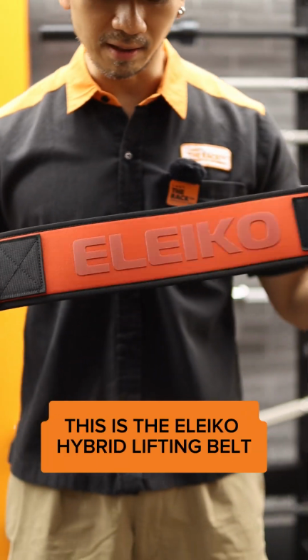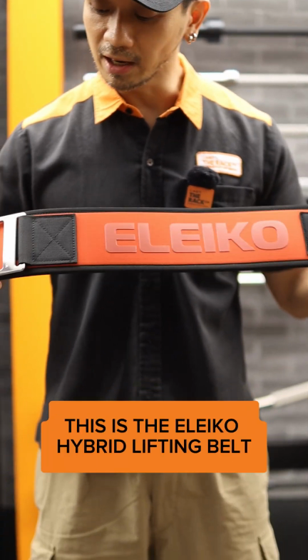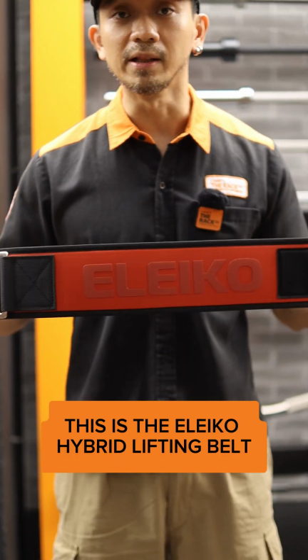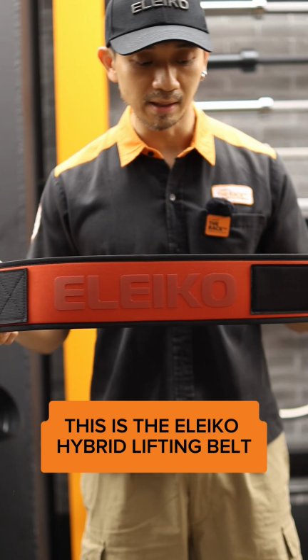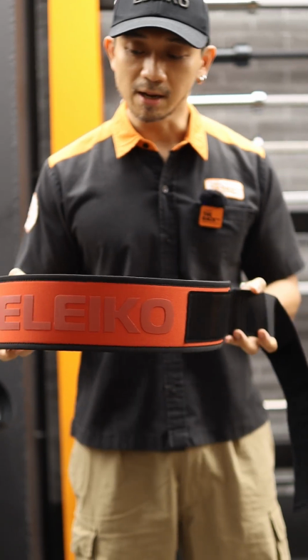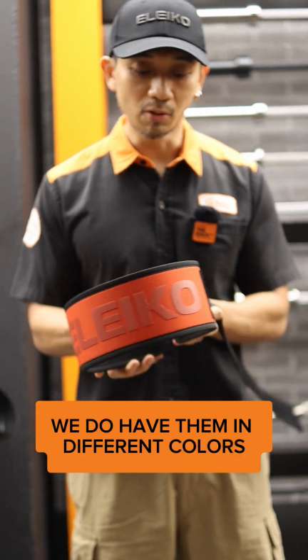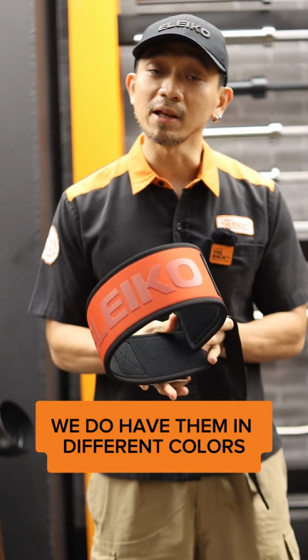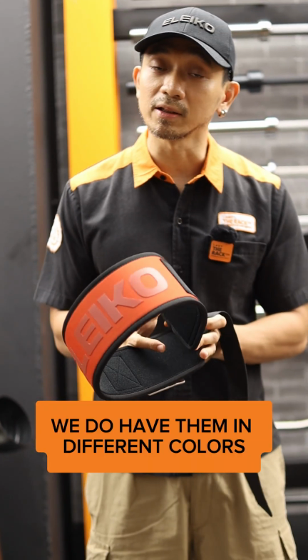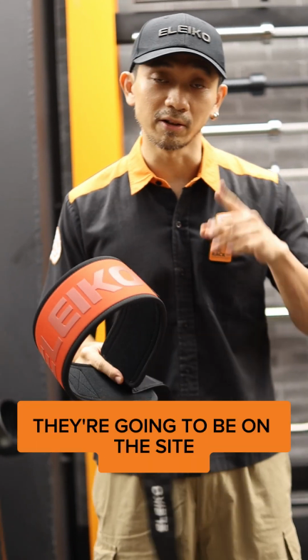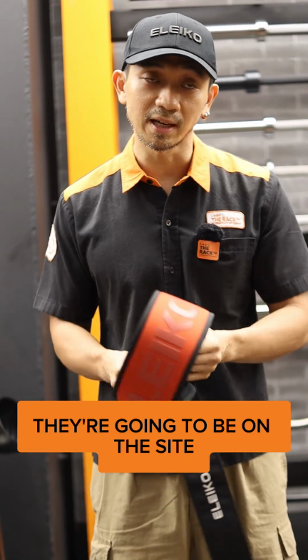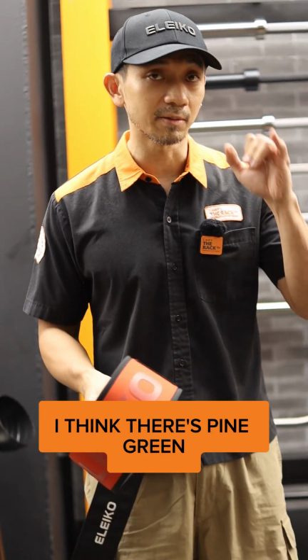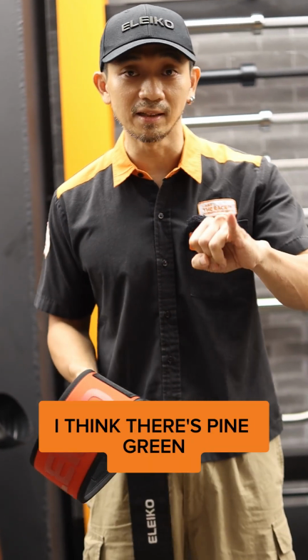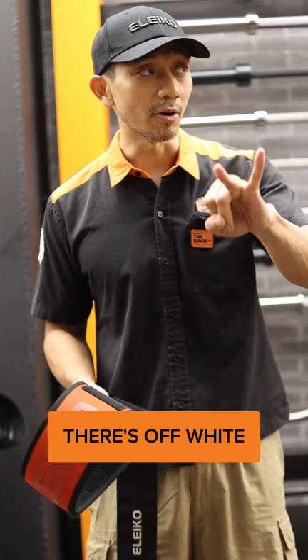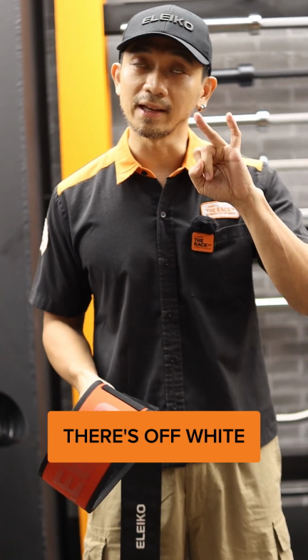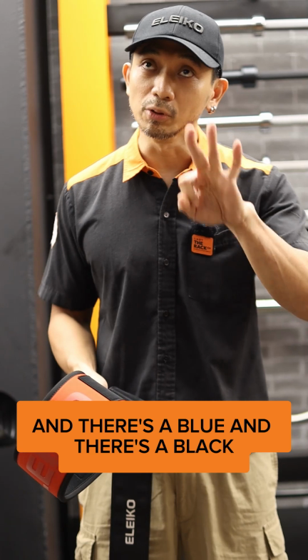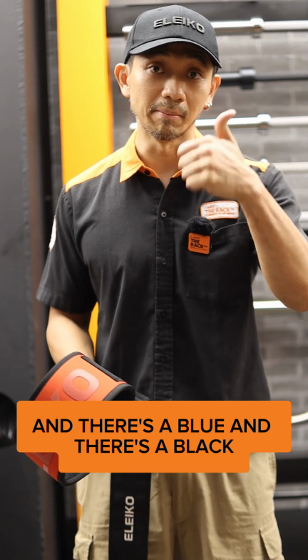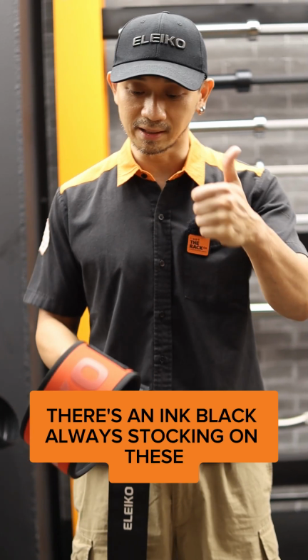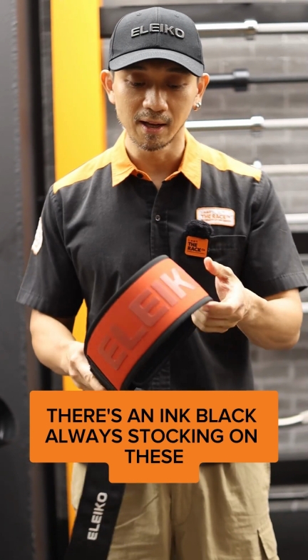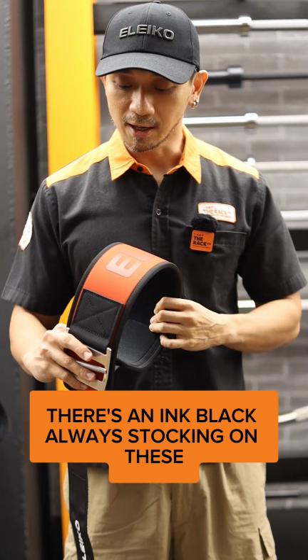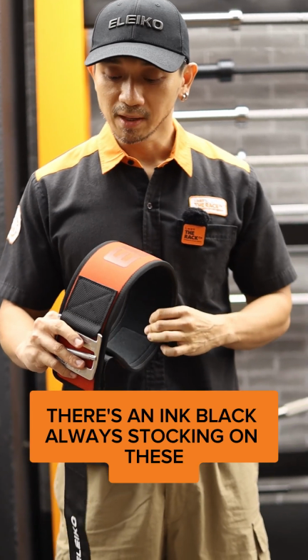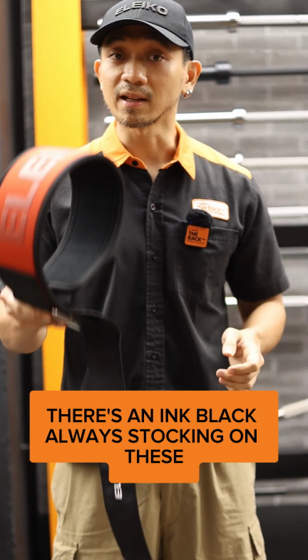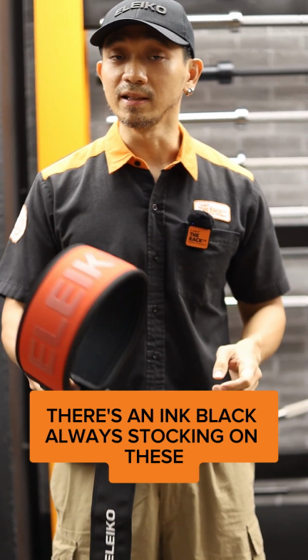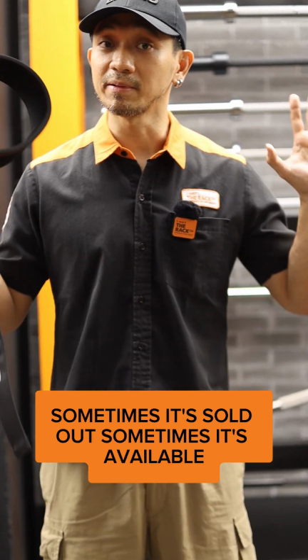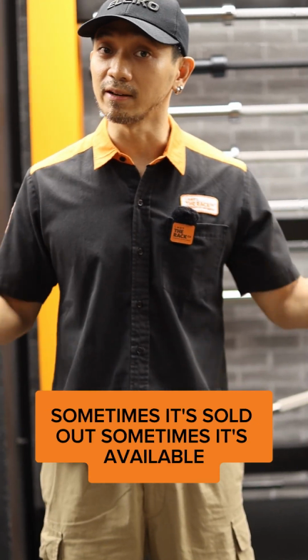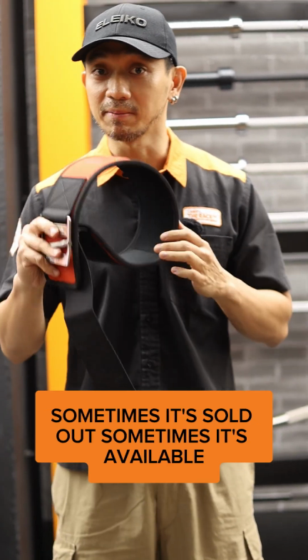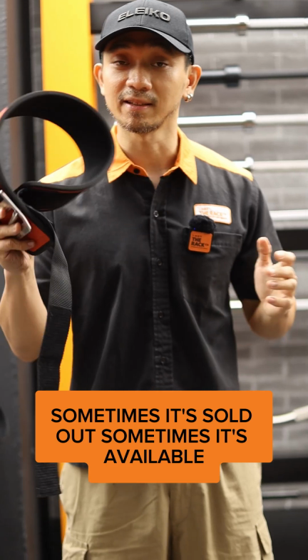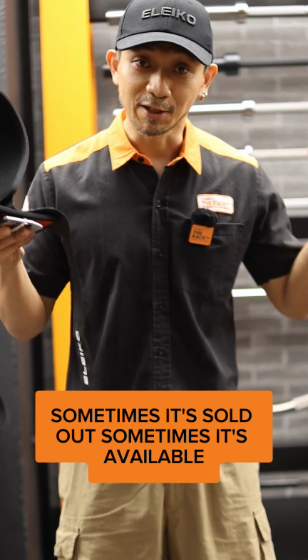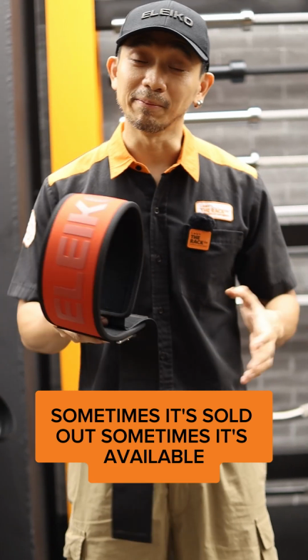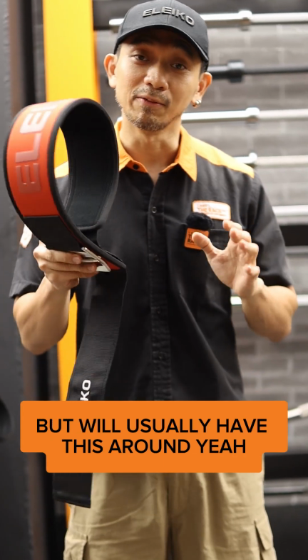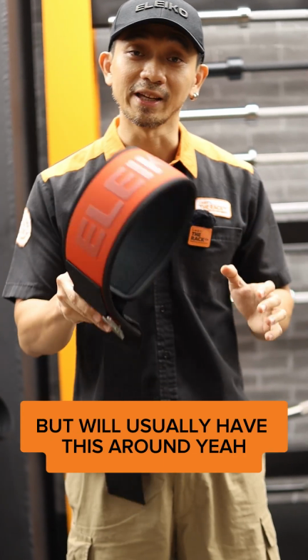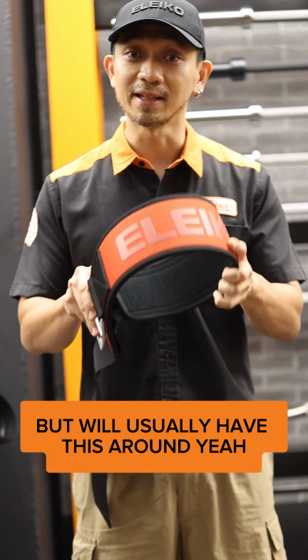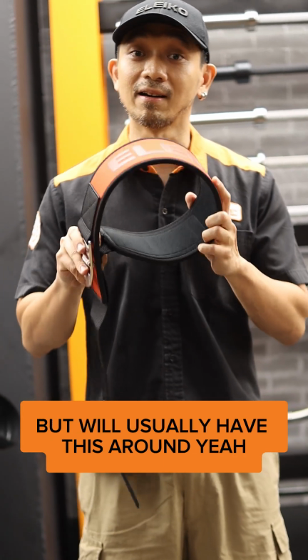This is the Eleco Hybrid Lifting Belt. We have them in different colors — there's Pine Green, Off-White, Blue, Black, and Ink Black. I'm always stocking these. Sometimes it's sold out, sometimes it's available, but we'll usually have this around.